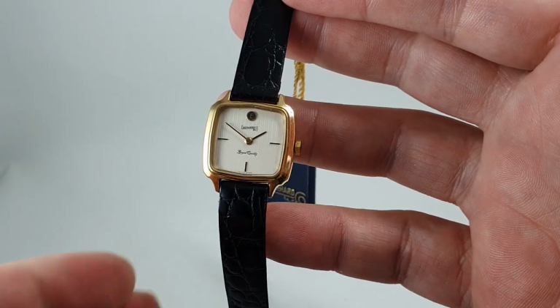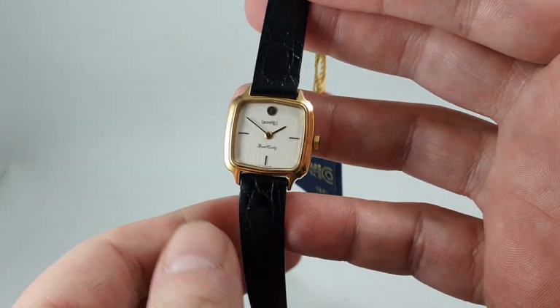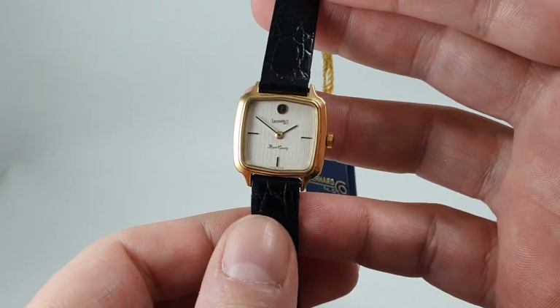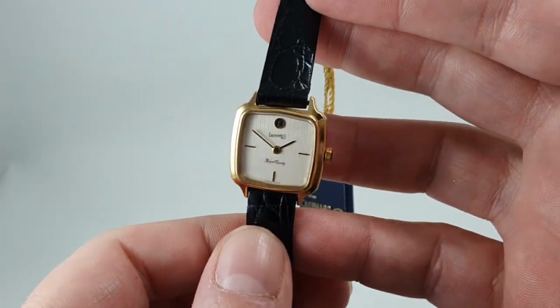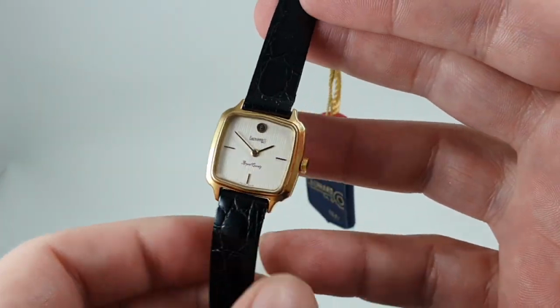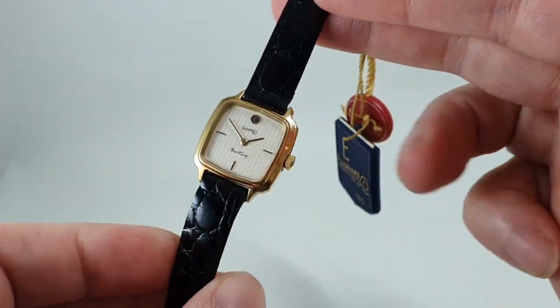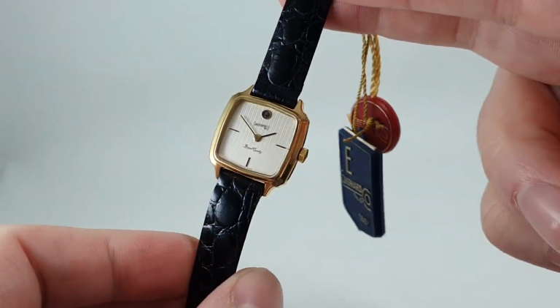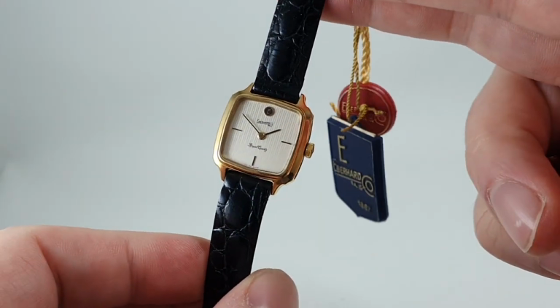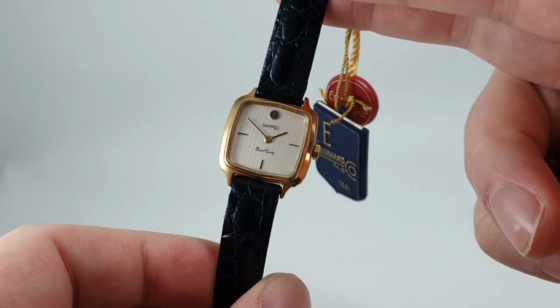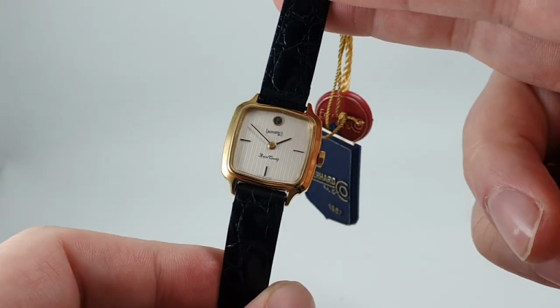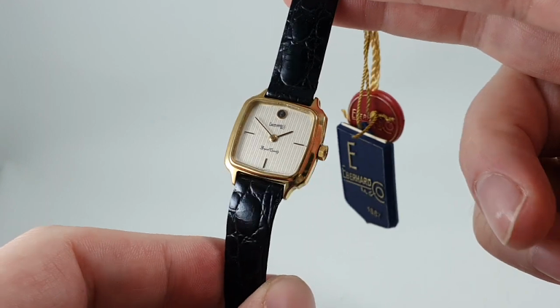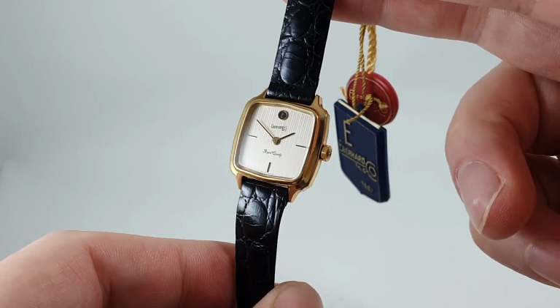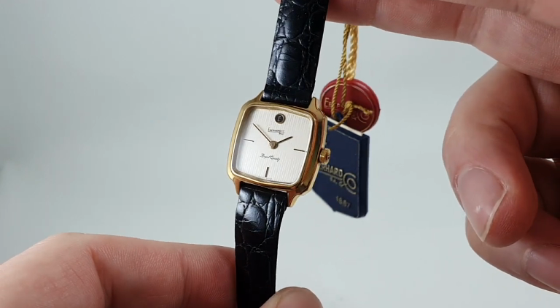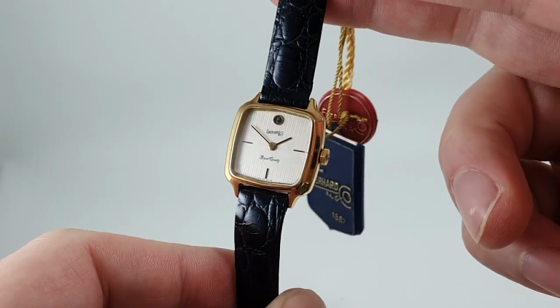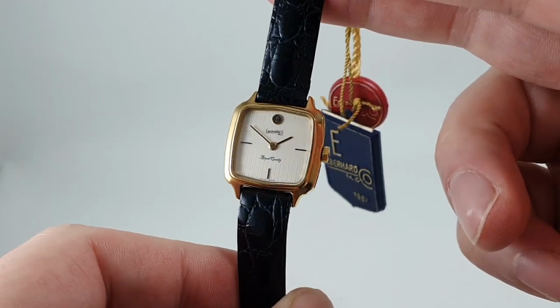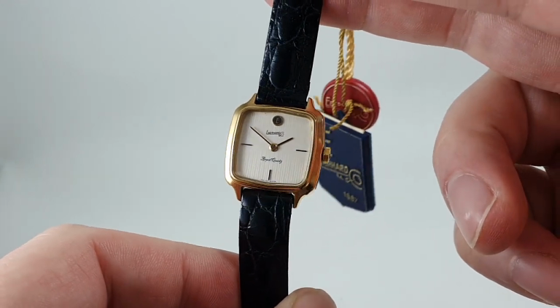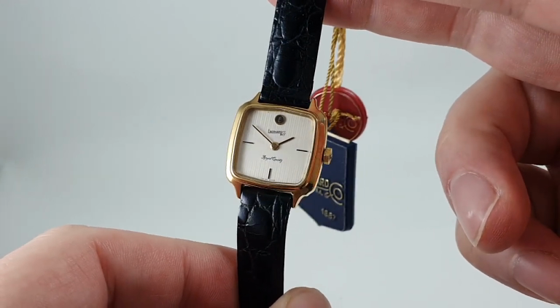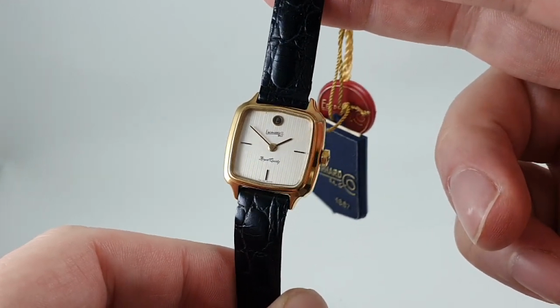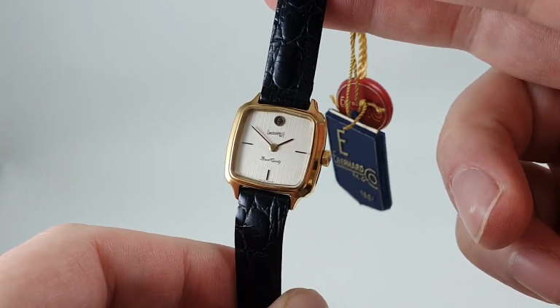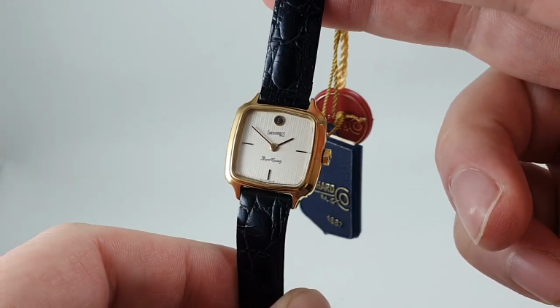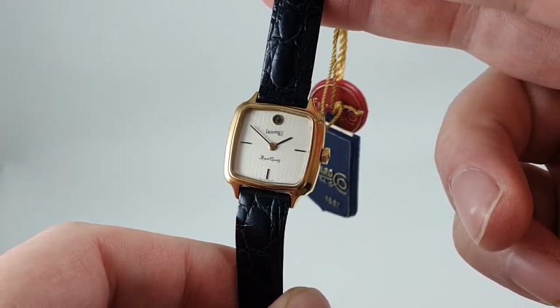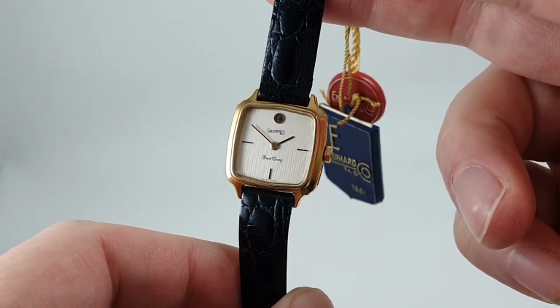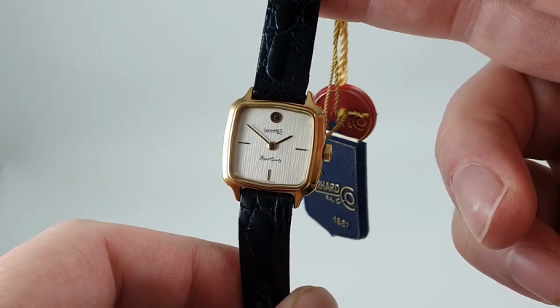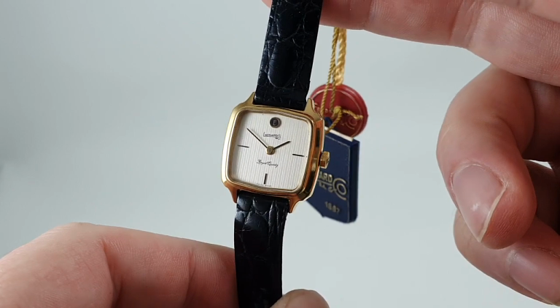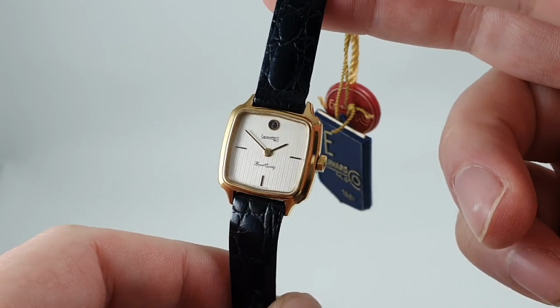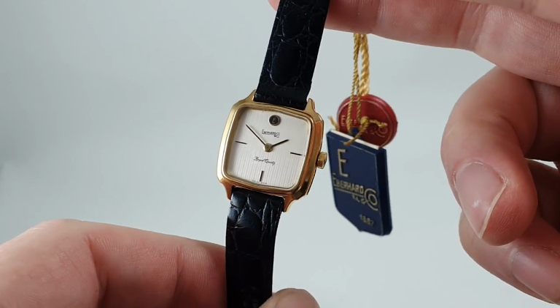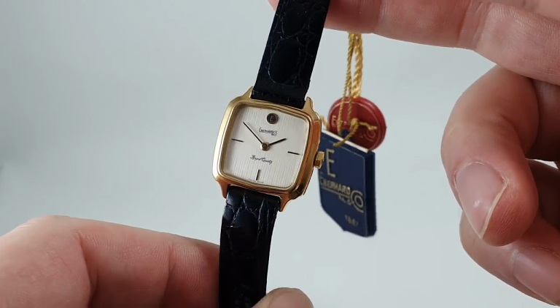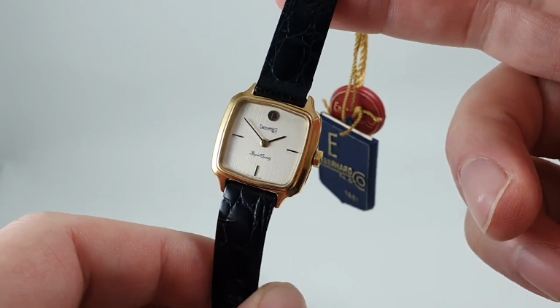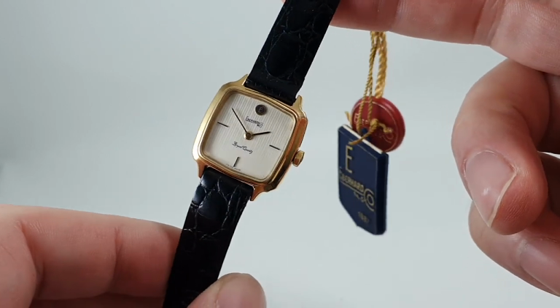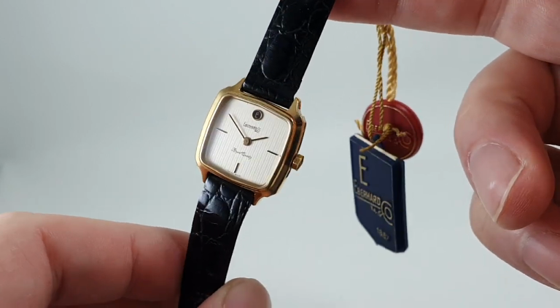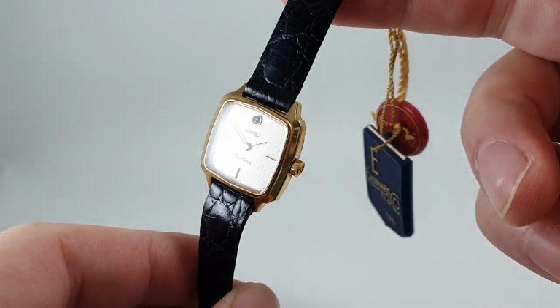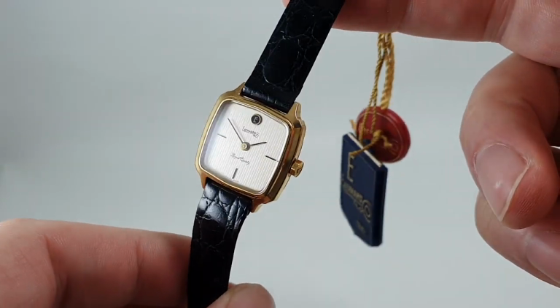Hello watch fans! Birth Year Watches here, and here we have a rare opportunity to buy an Eberhard & Co. Royal Quartz ladies watch which is completely unworn.